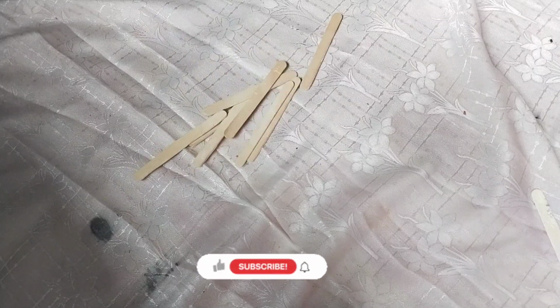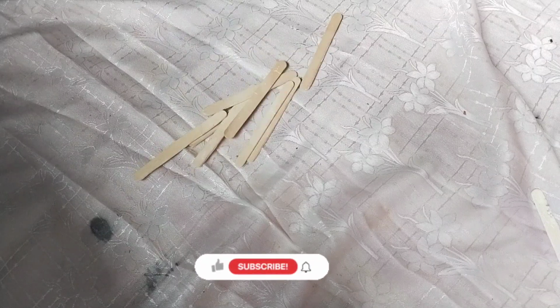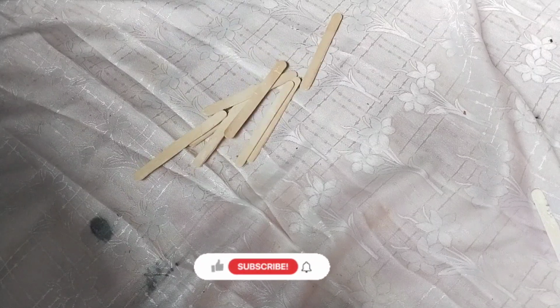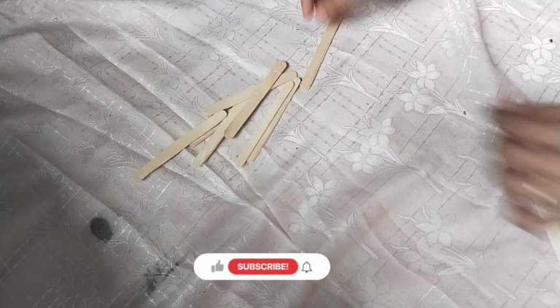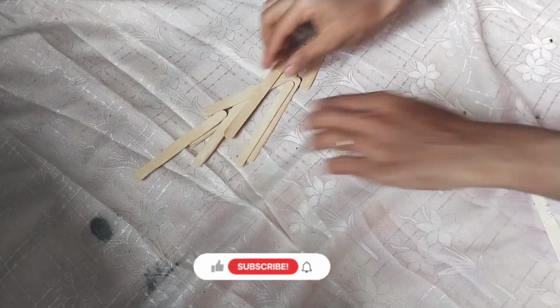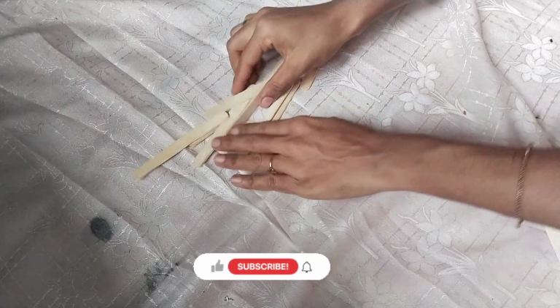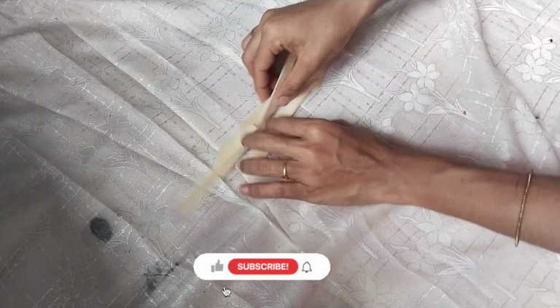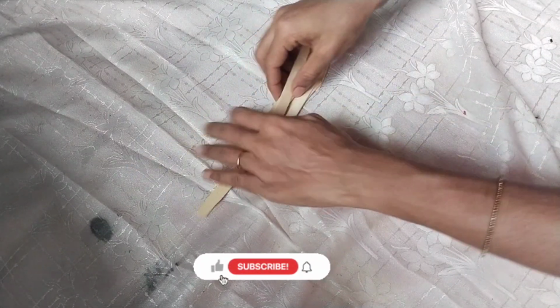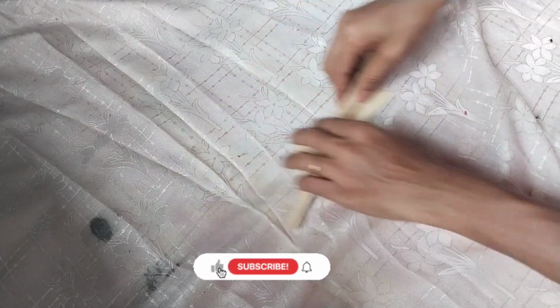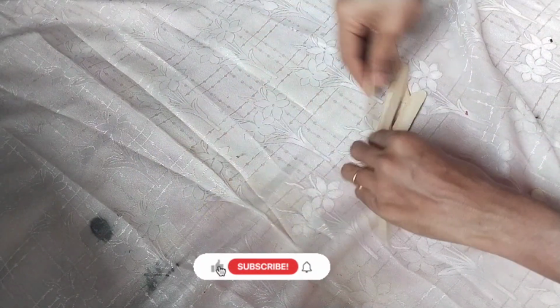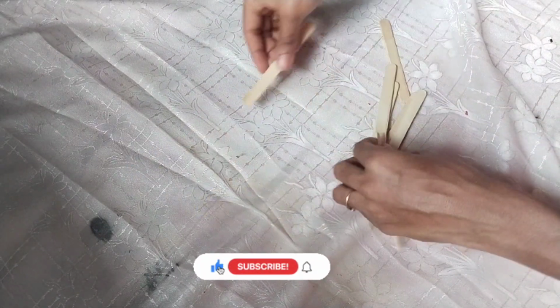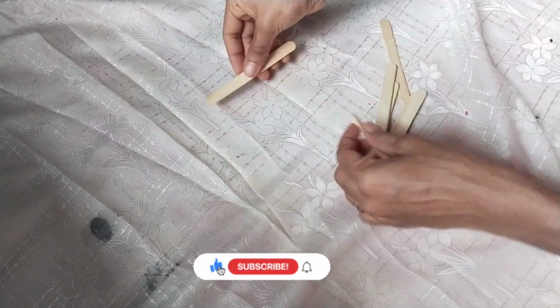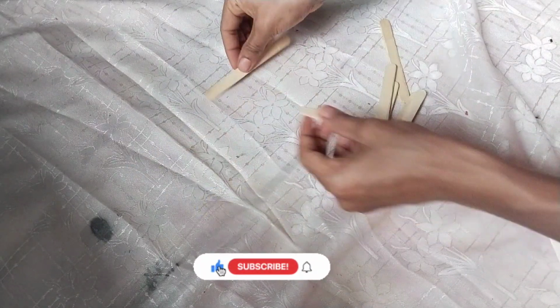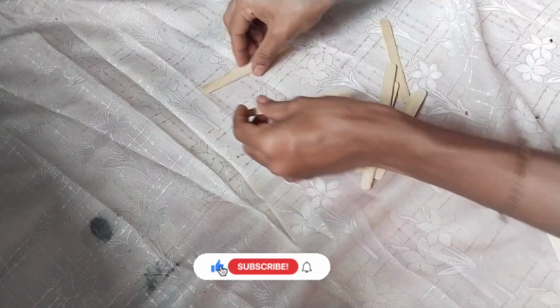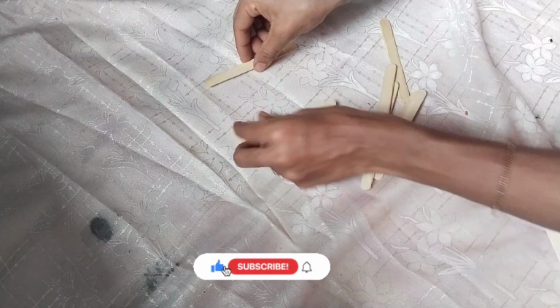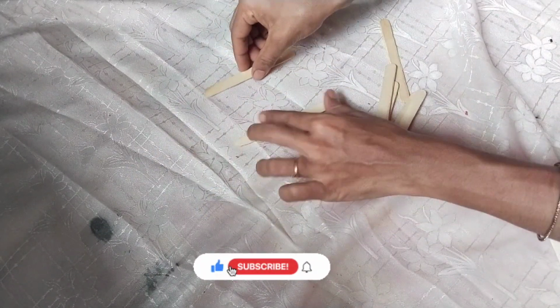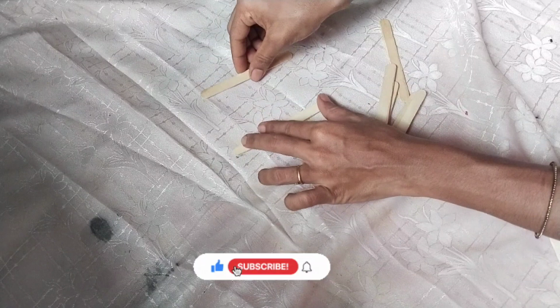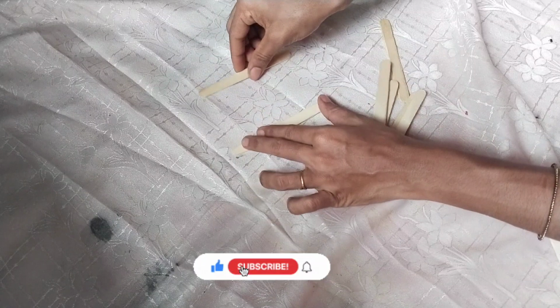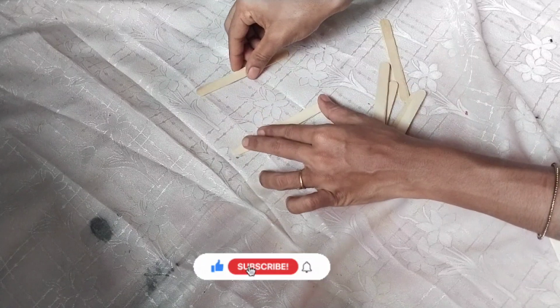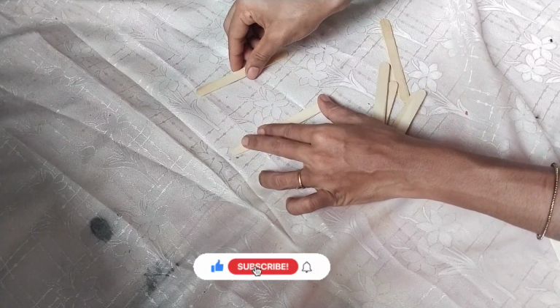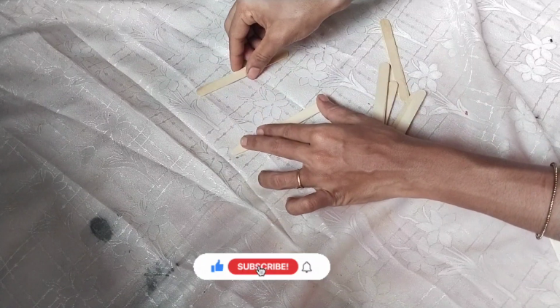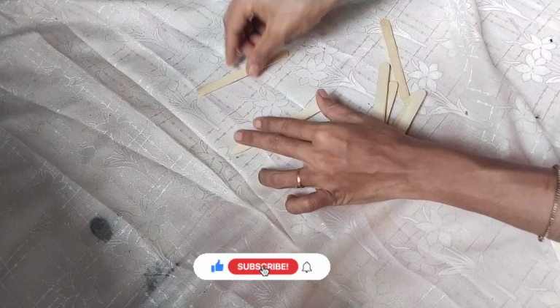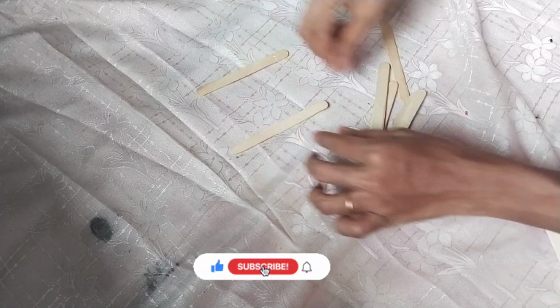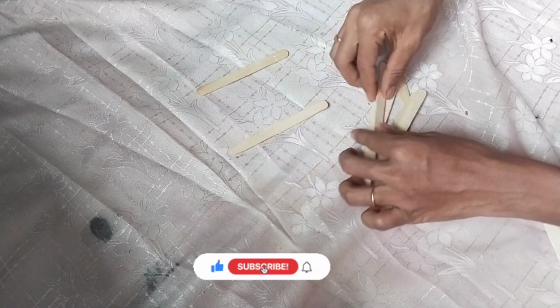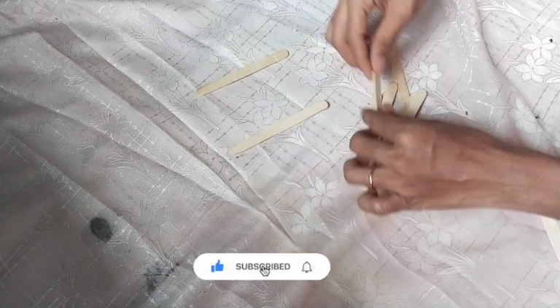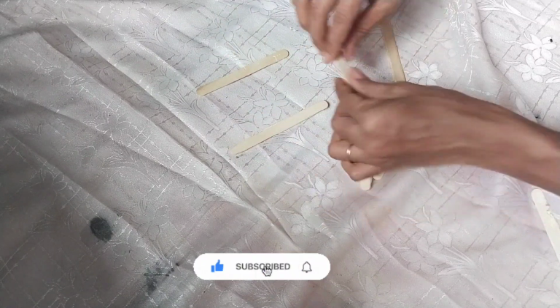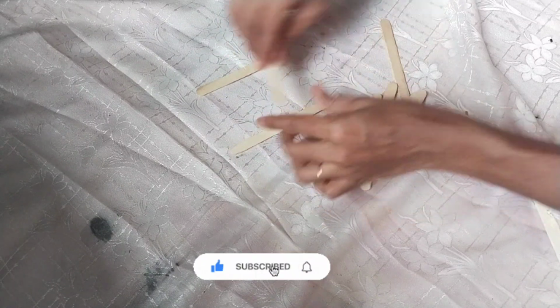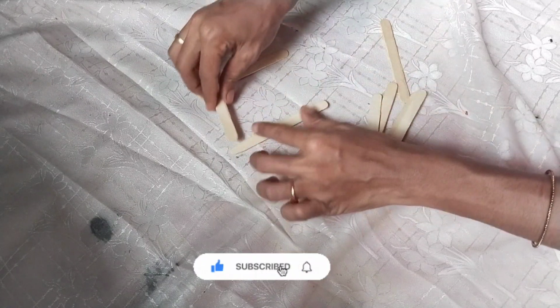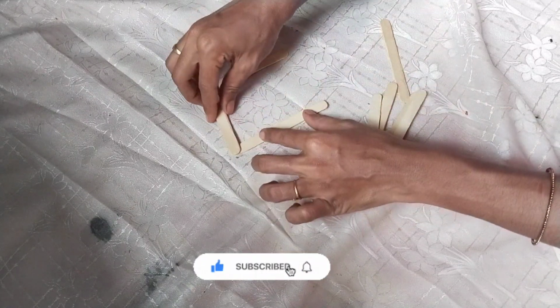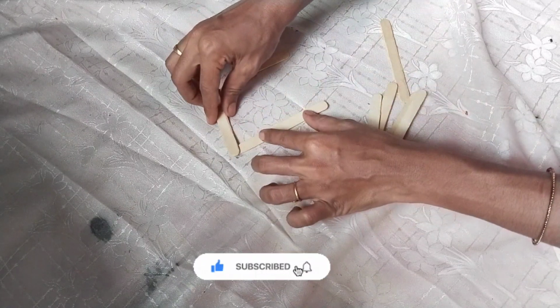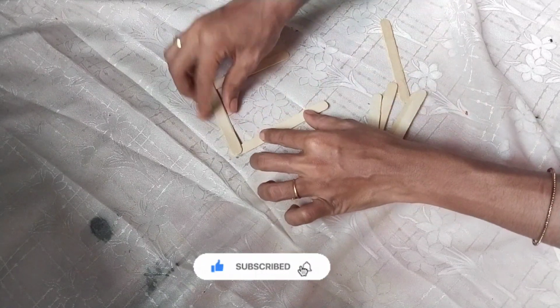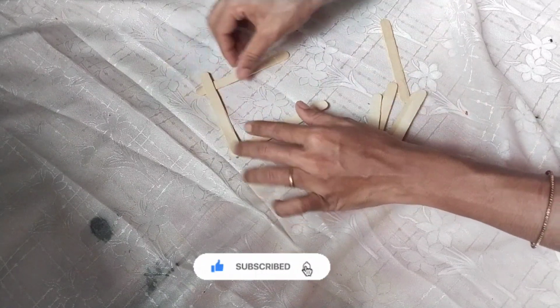Hello, I am so excited to be here. We are going to make this ice cream stick.